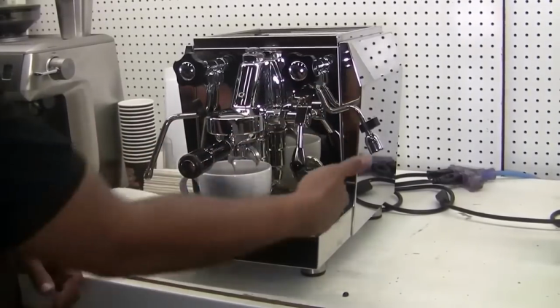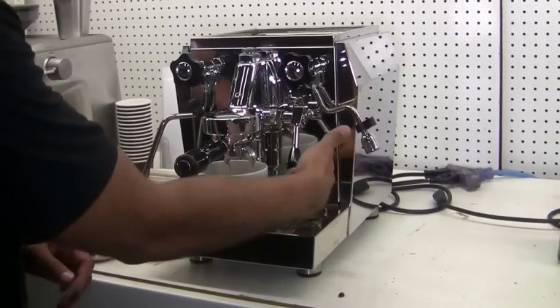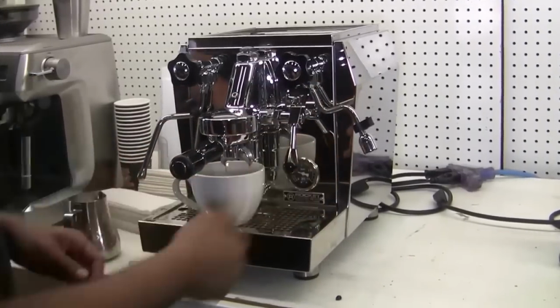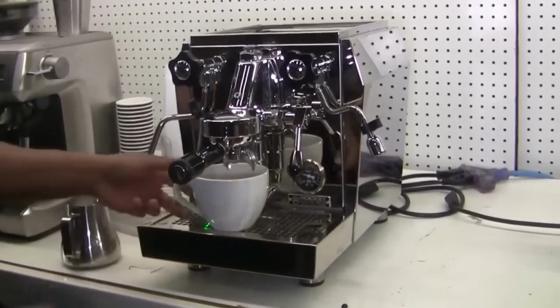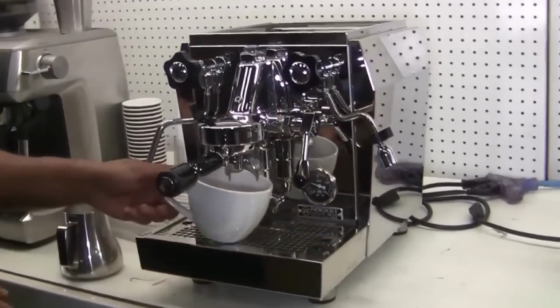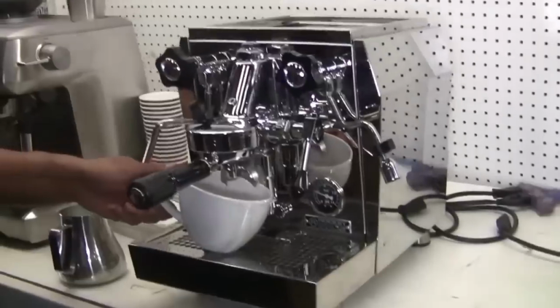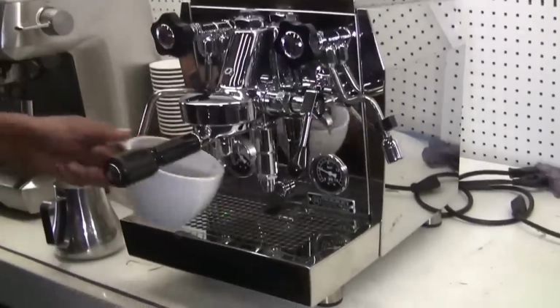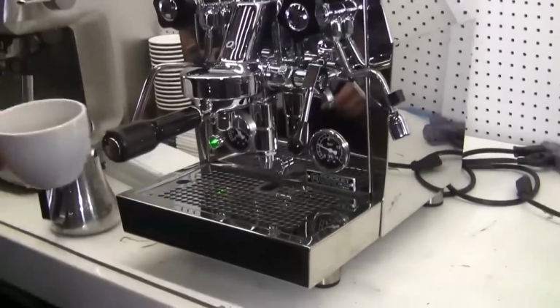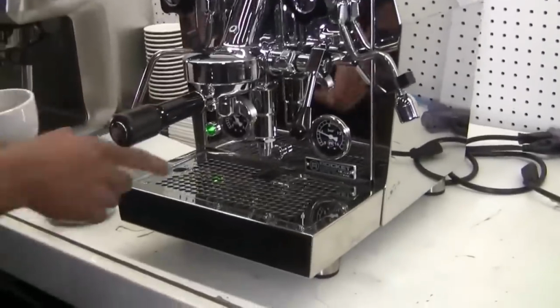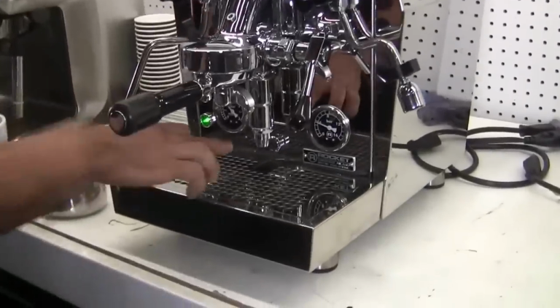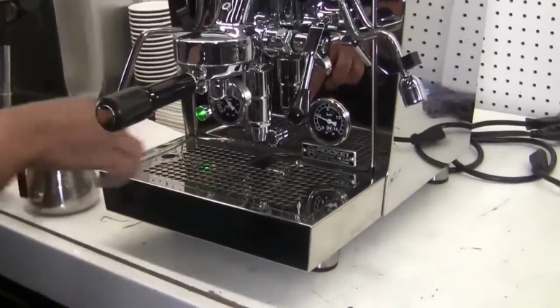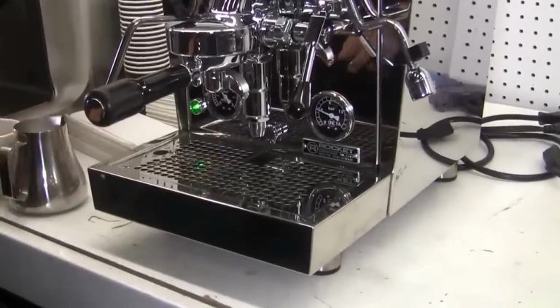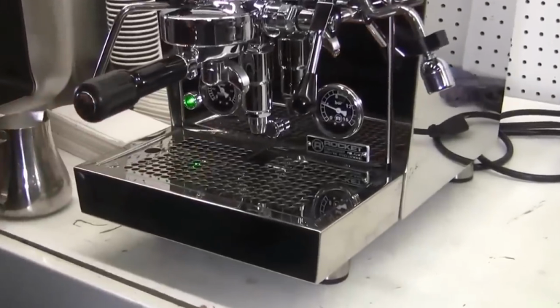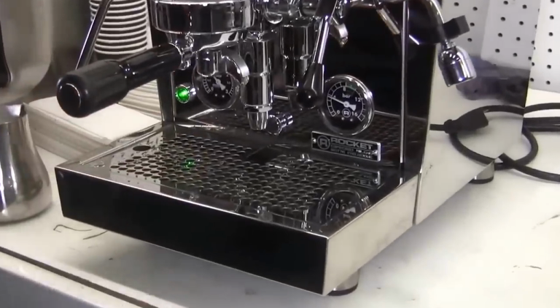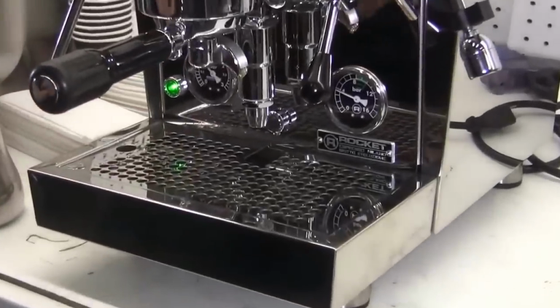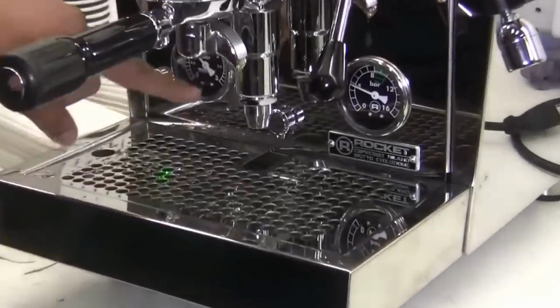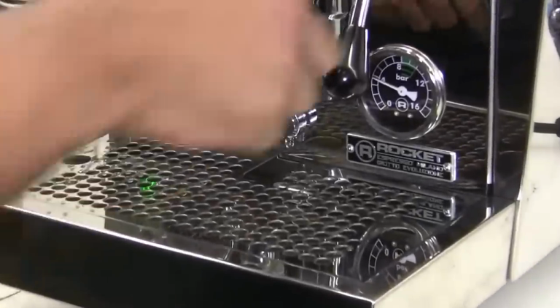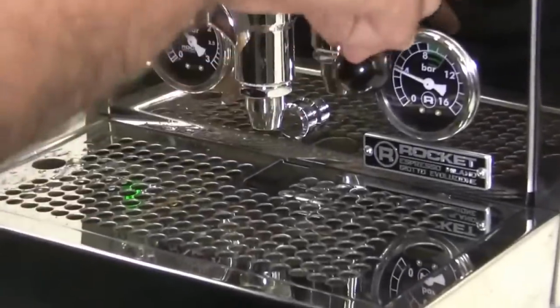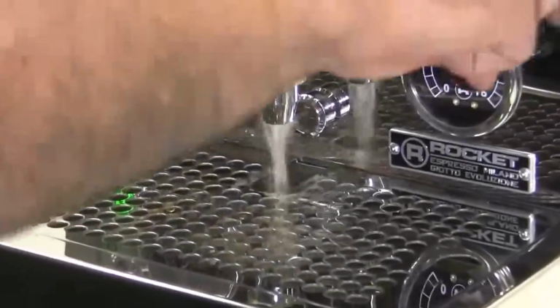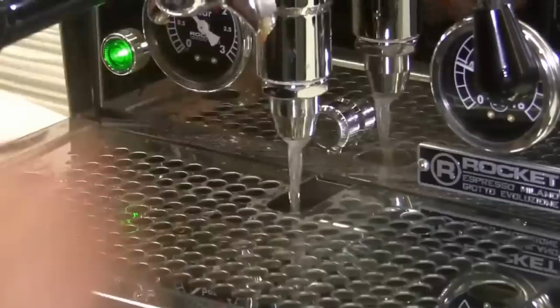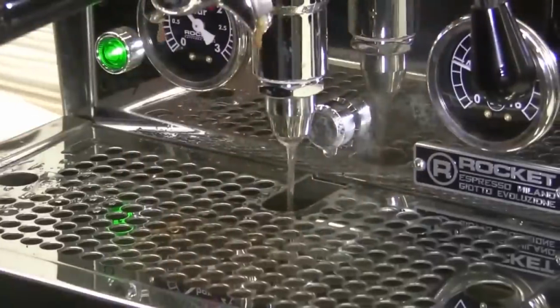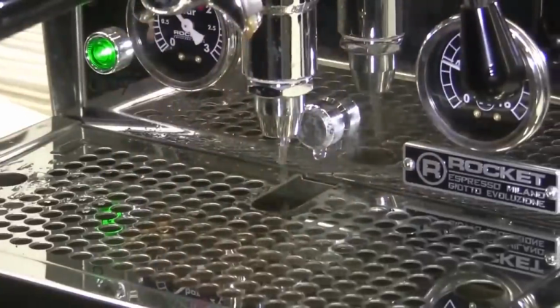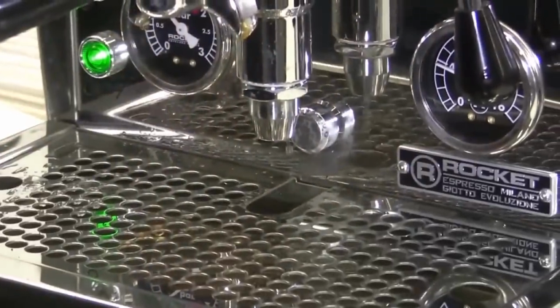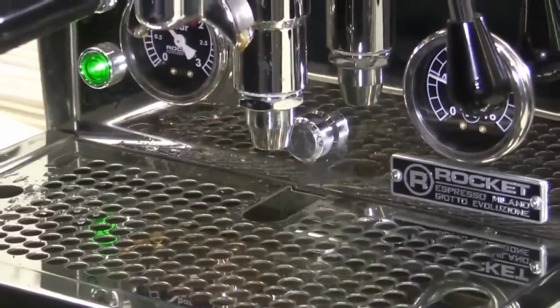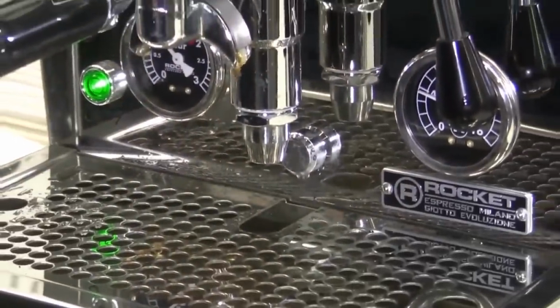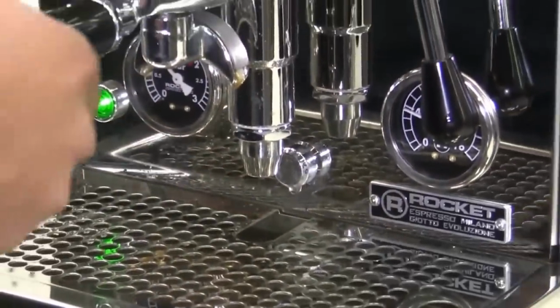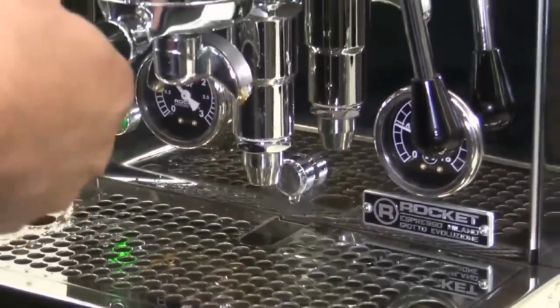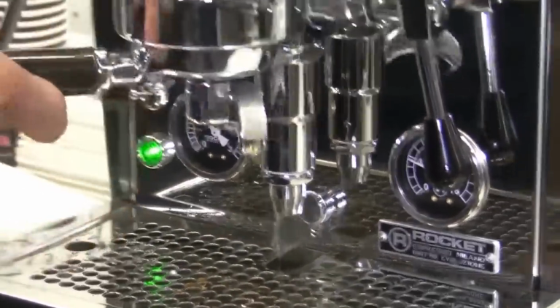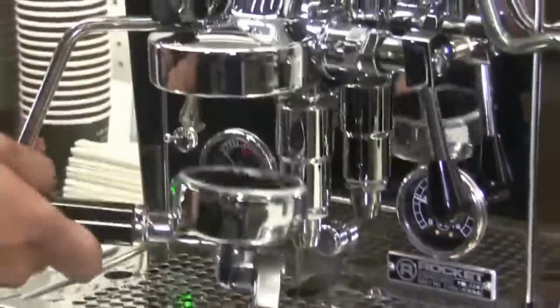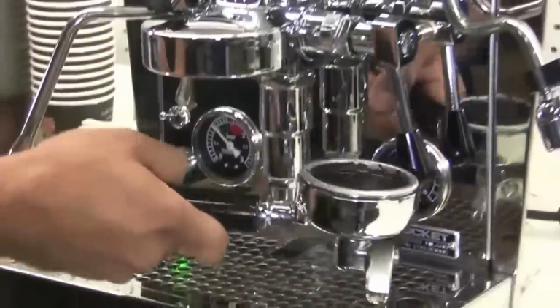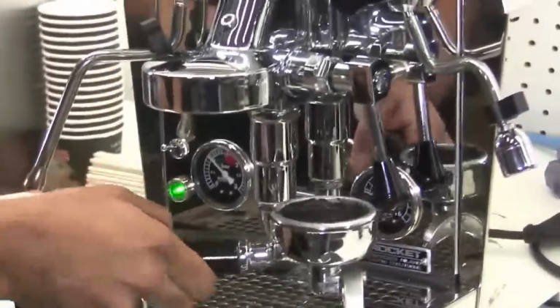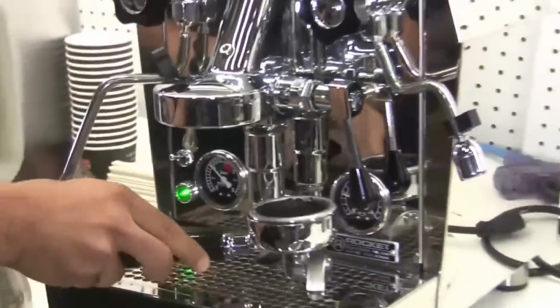And when I lift the lever, you'll notice that right behind the three-way valve — or the manual three-way valve — it will dump the excess pressure into the drip tray. And that's normal, that's always going to happen after every shot. I'm just going to move the handle out of the way and just let it go up.